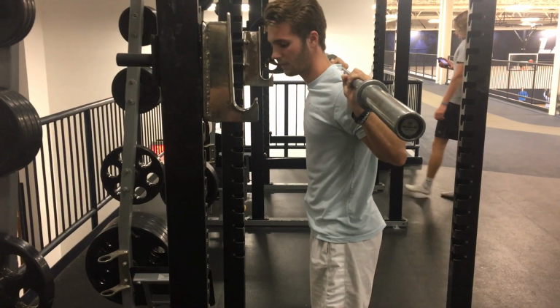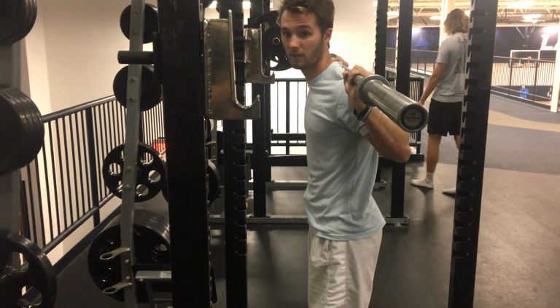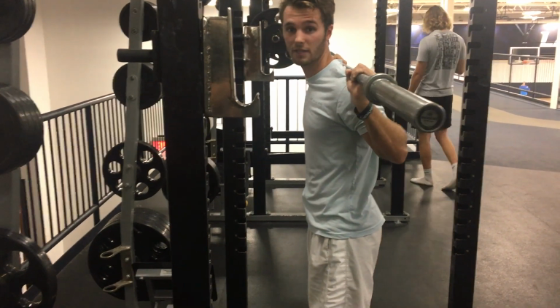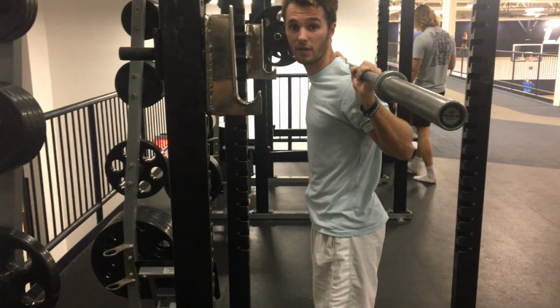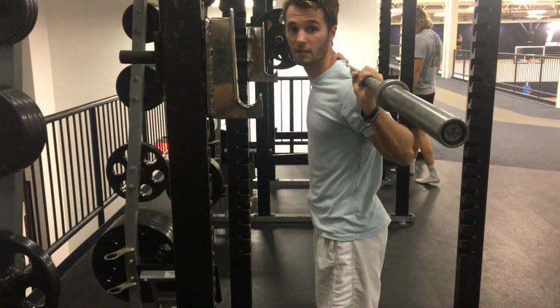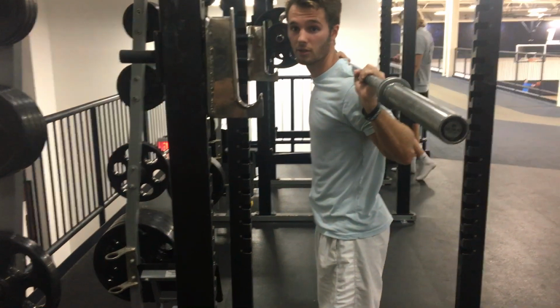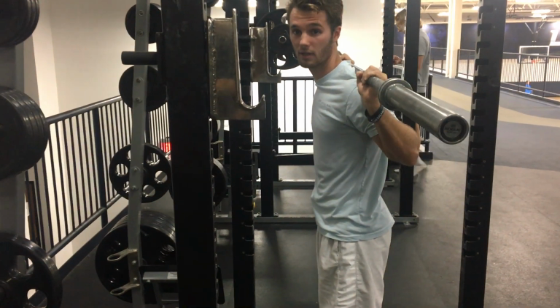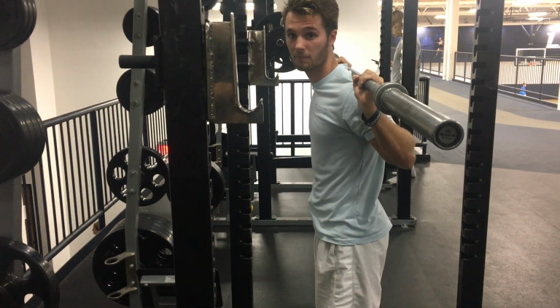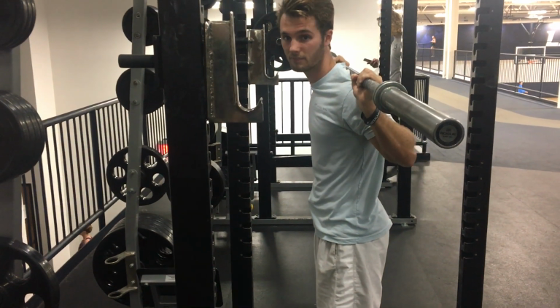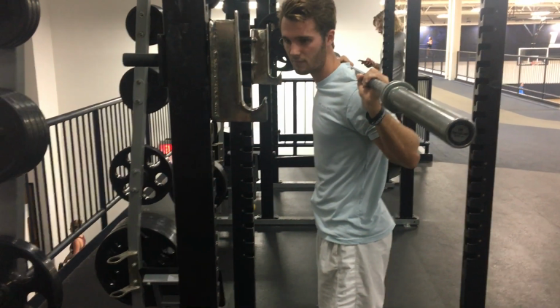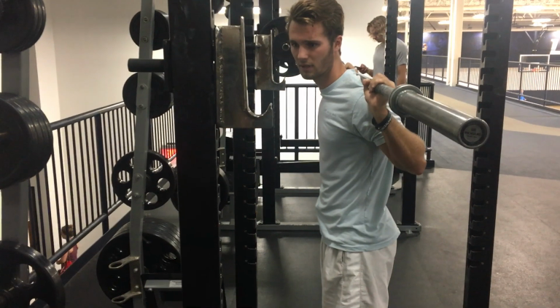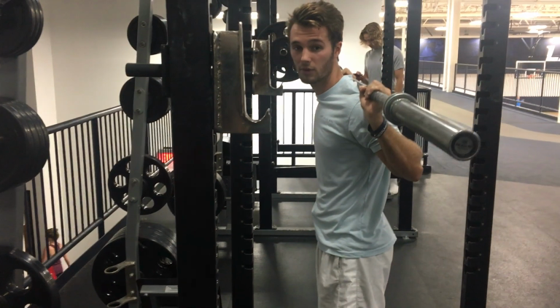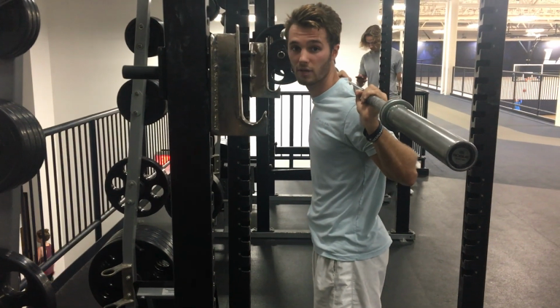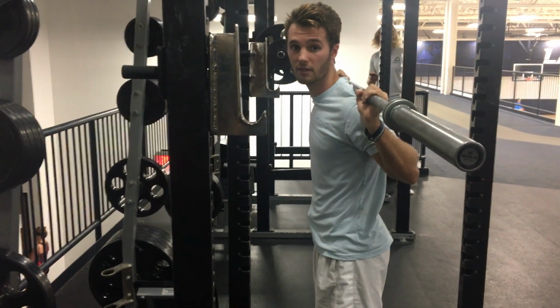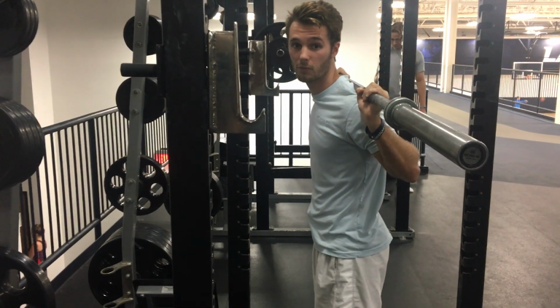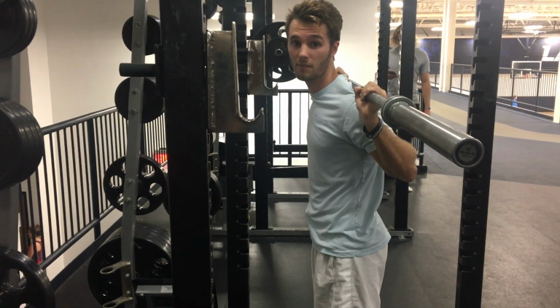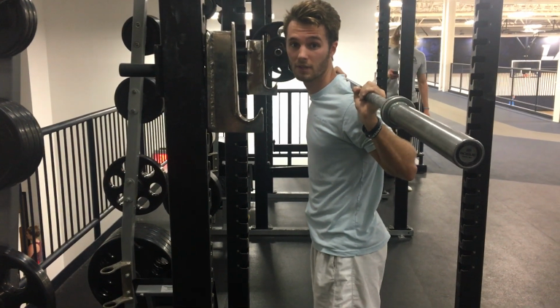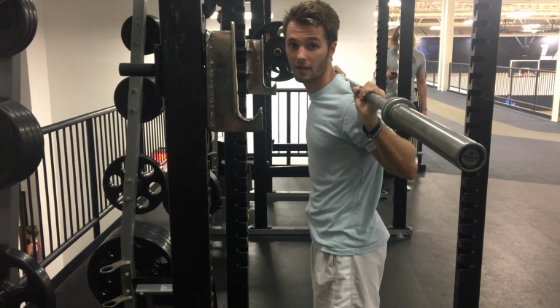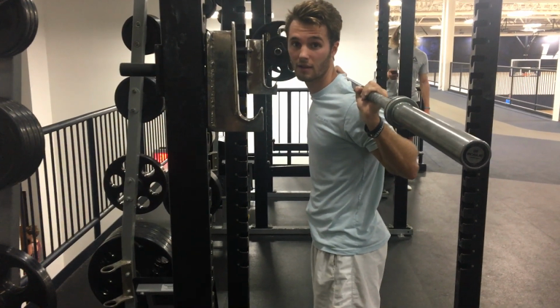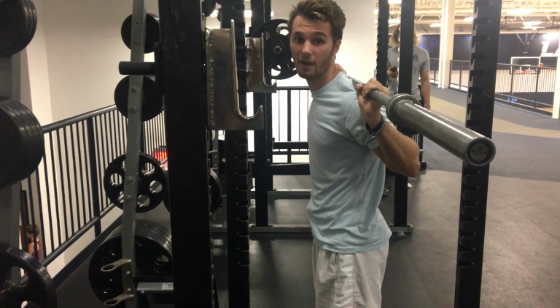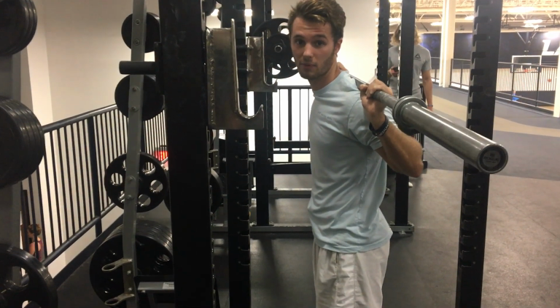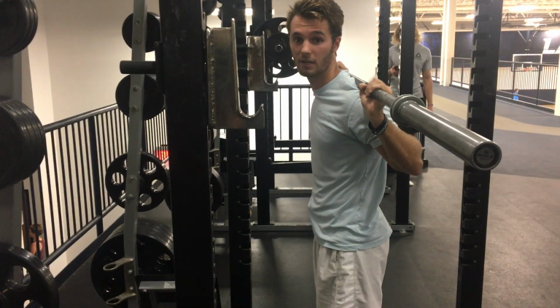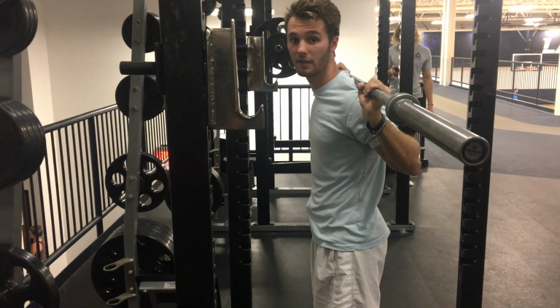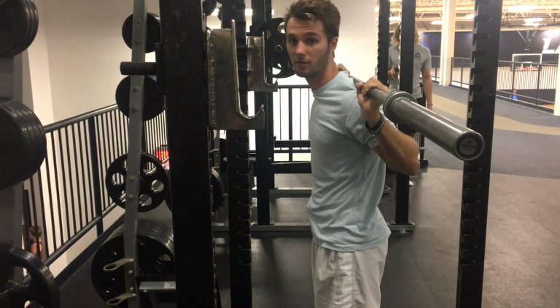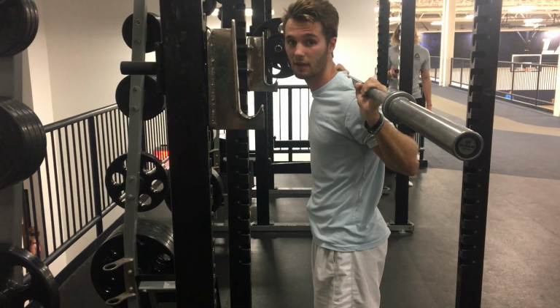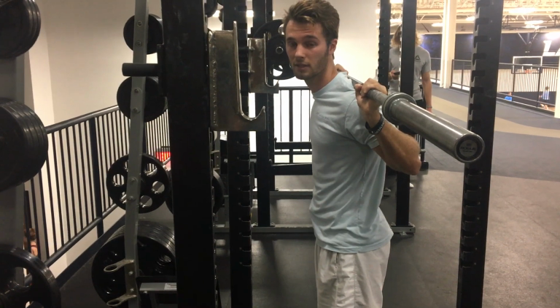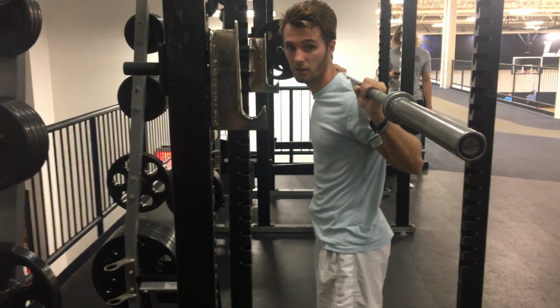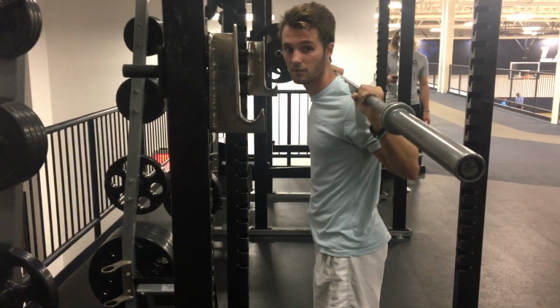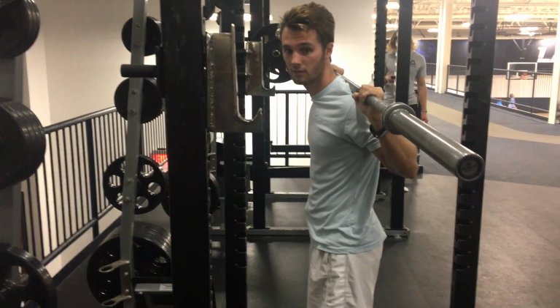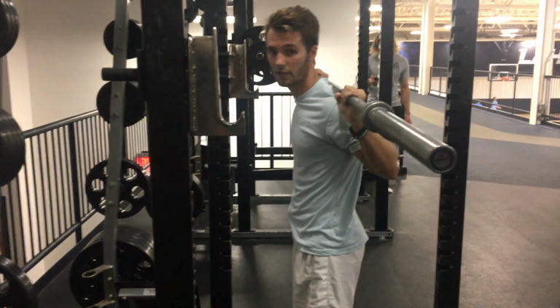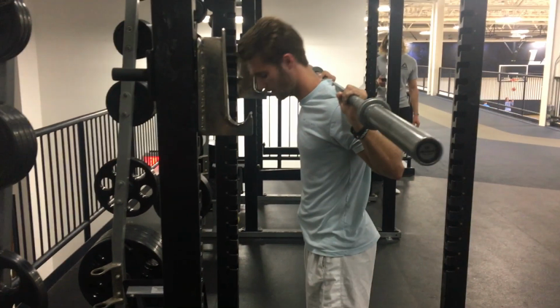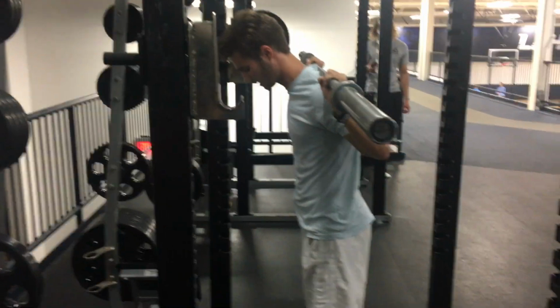For breathing: you want to exhale on the way up and inhale on the way down. So it should look like this.